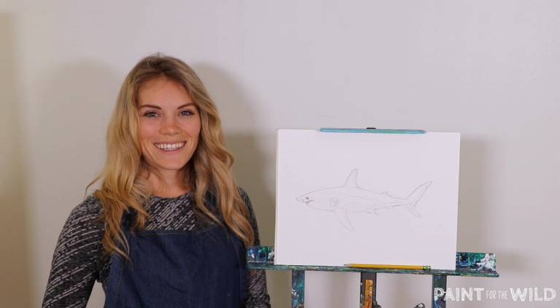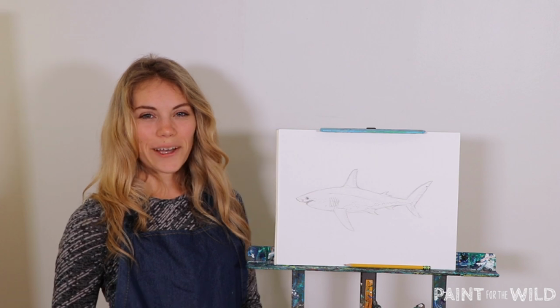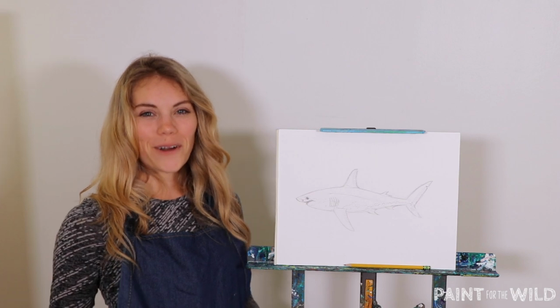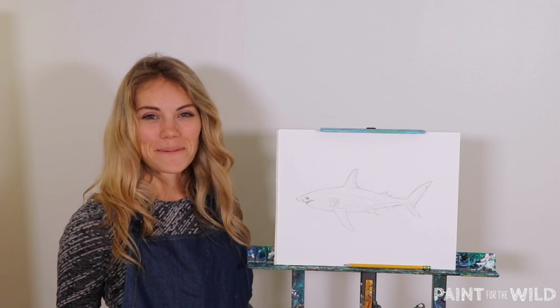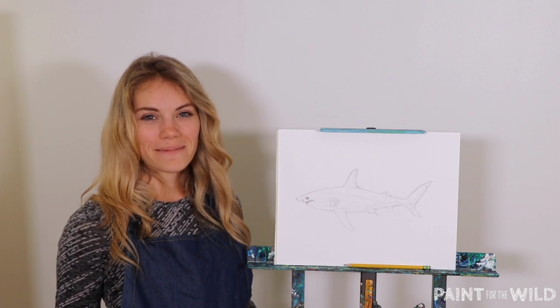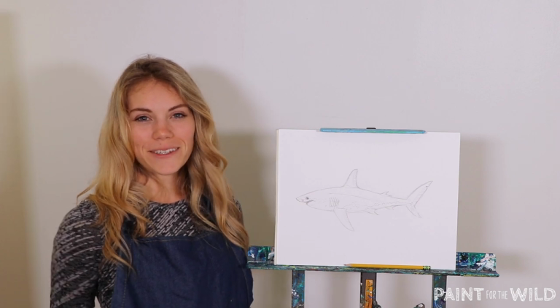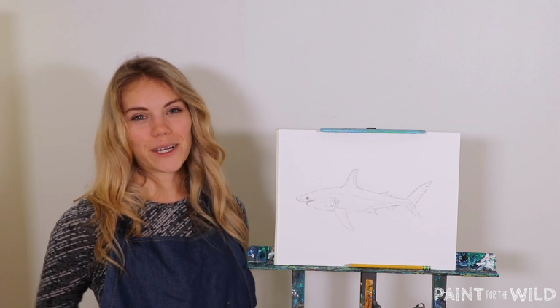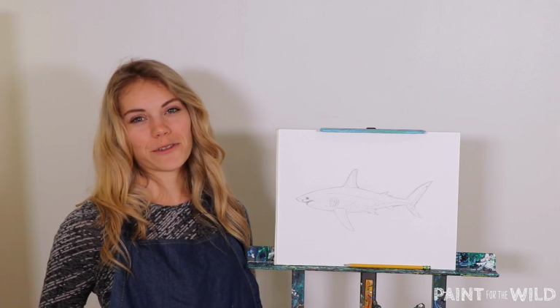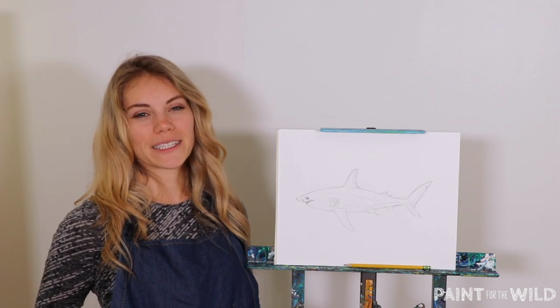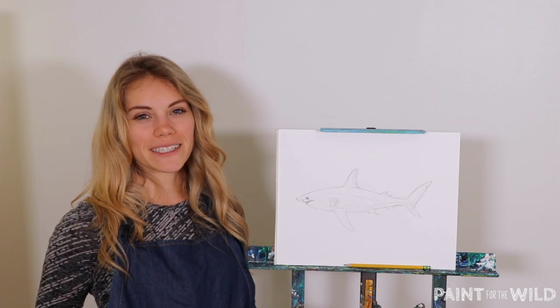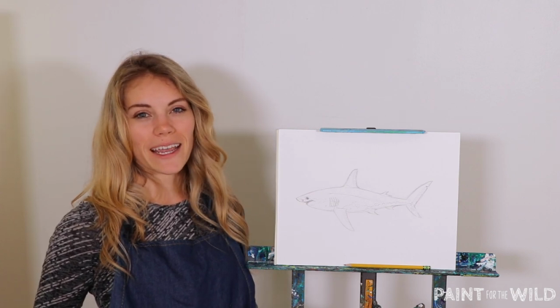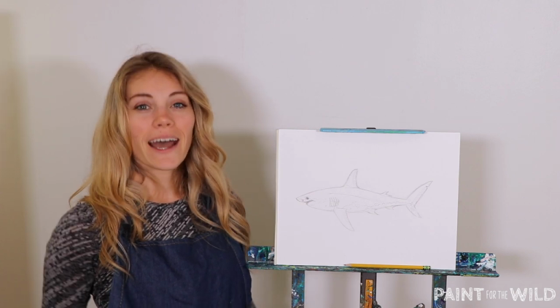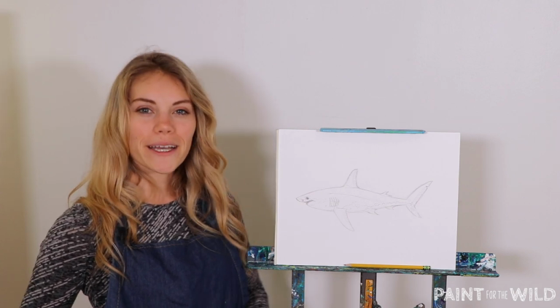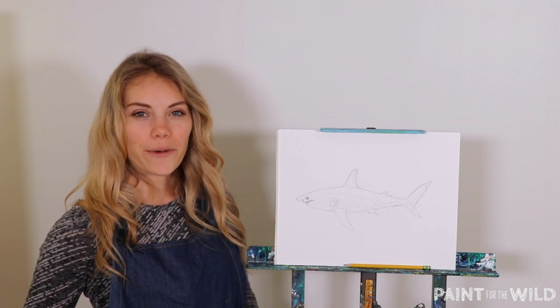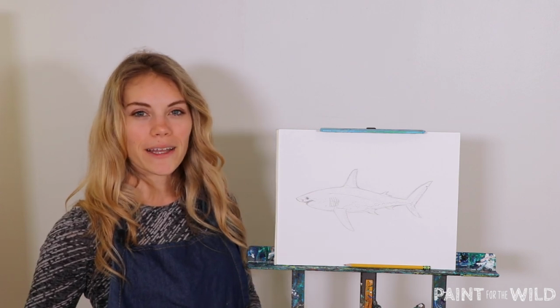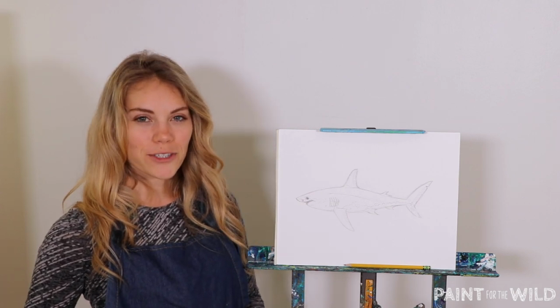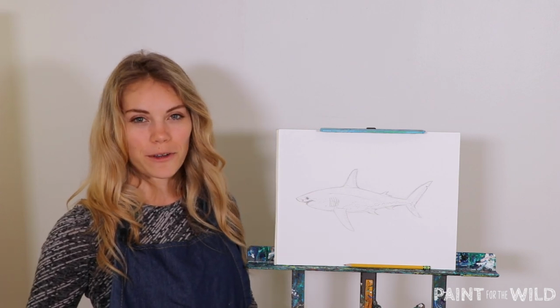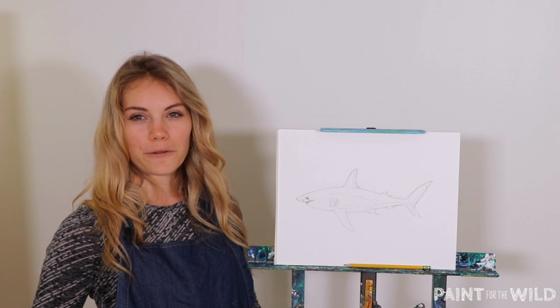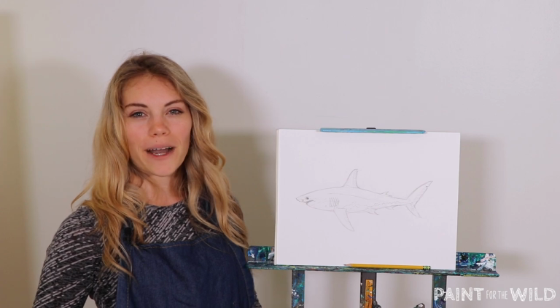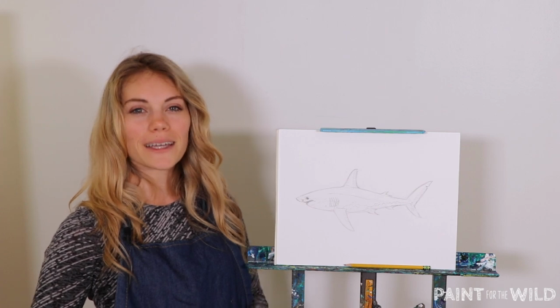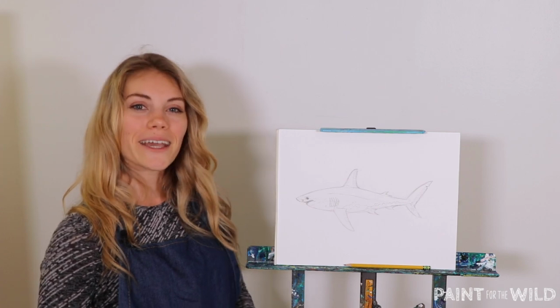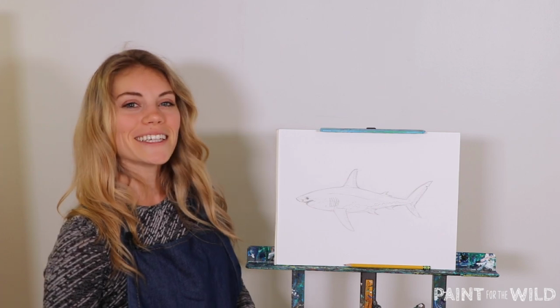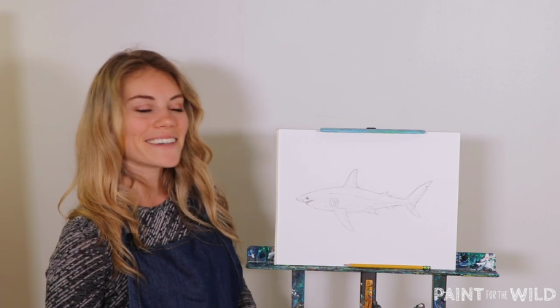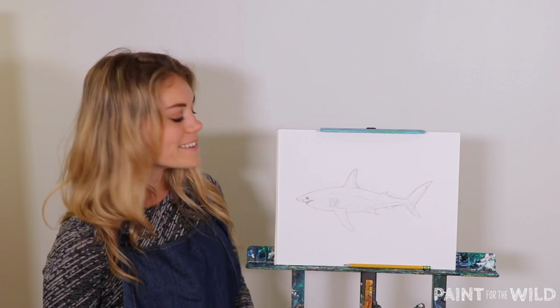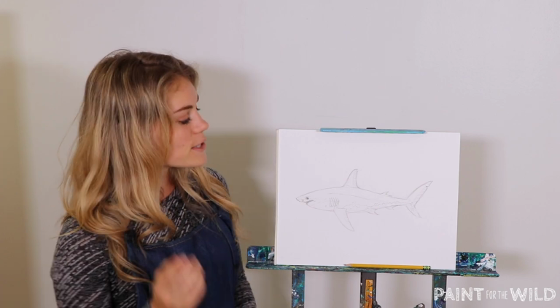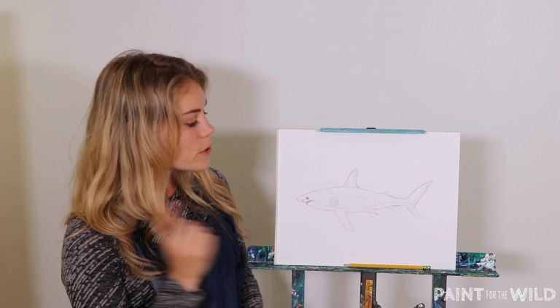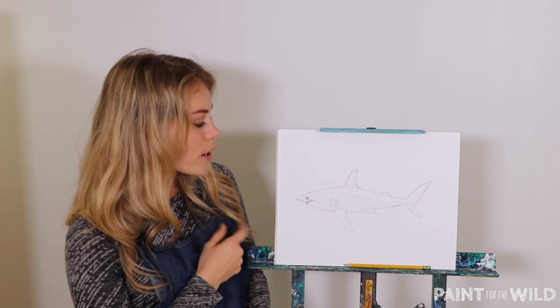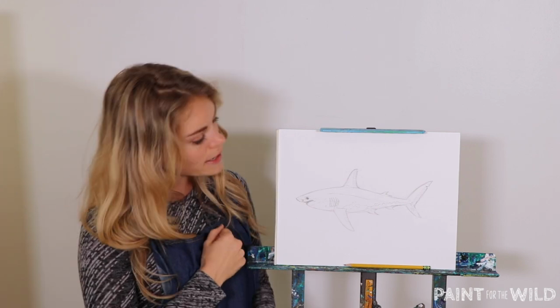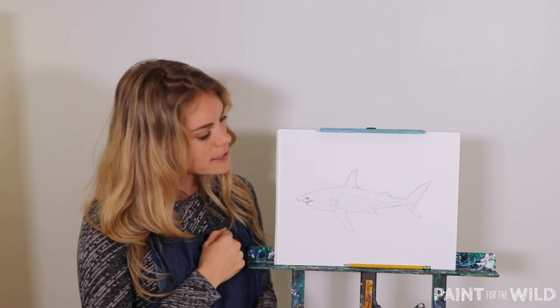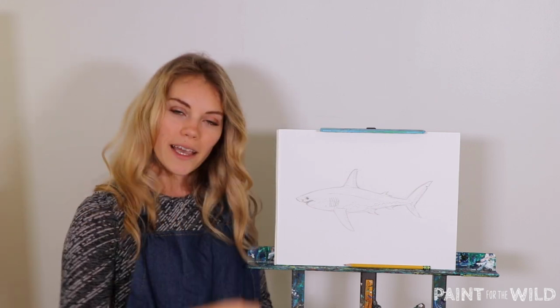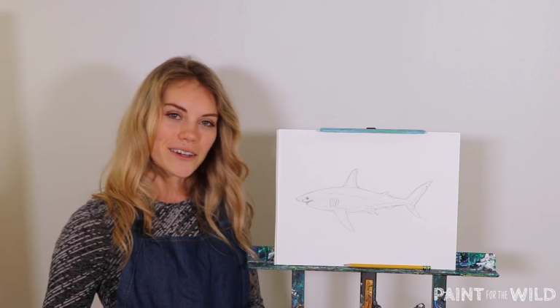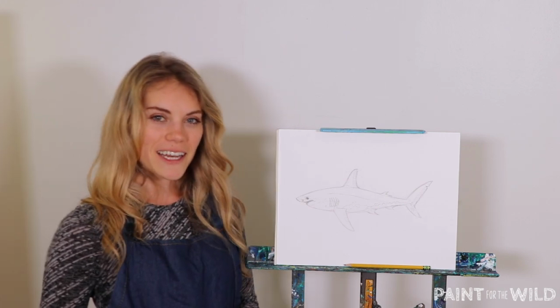Hello and welcome. Thank you so much for joining us again today. I'm Kelly Quinn, an instructor with Paint for the Wild, and I can't wait to share with you some new drawing techniques and critters today.